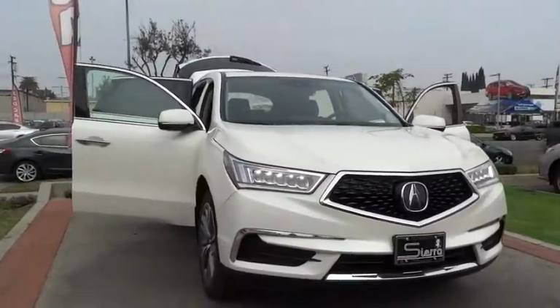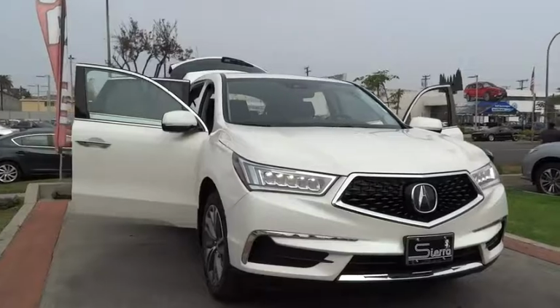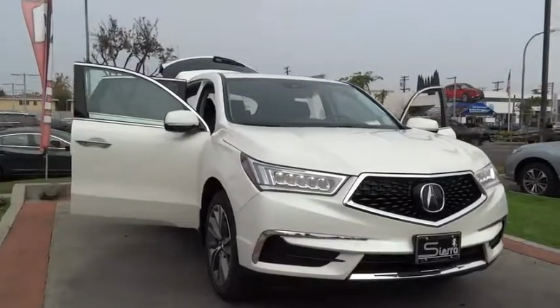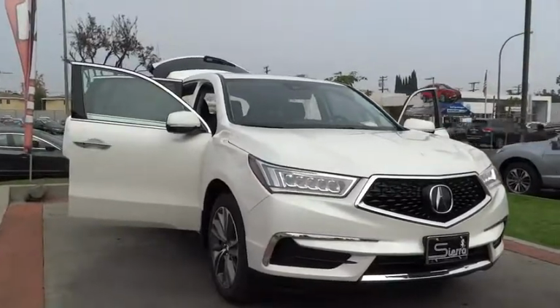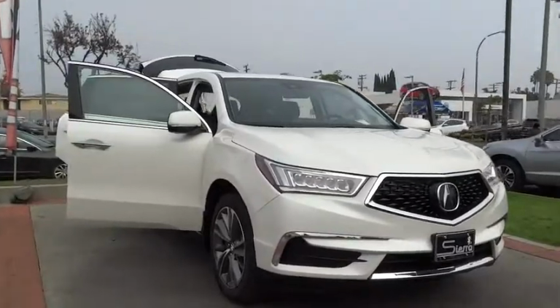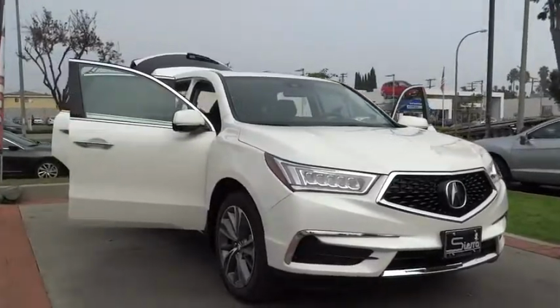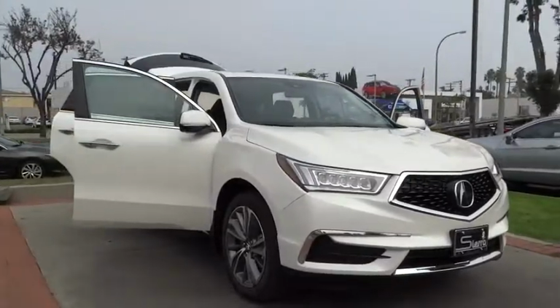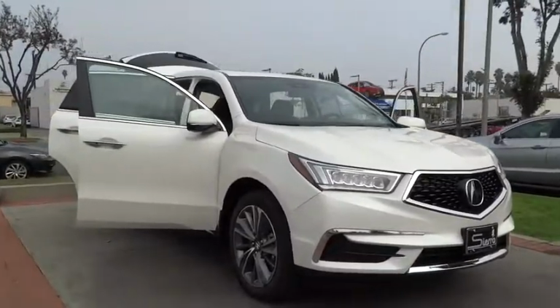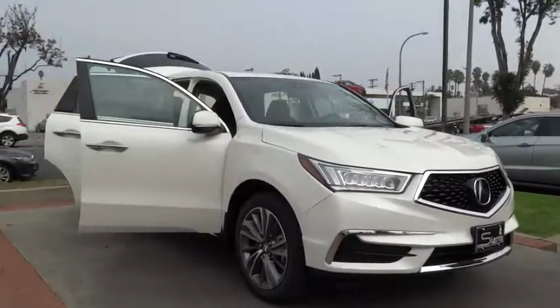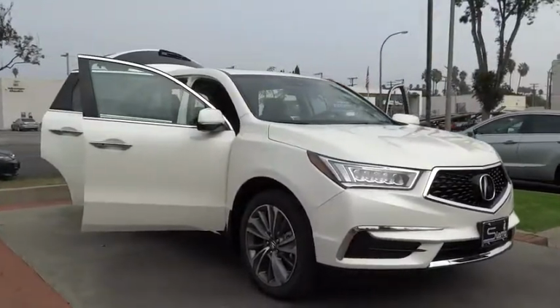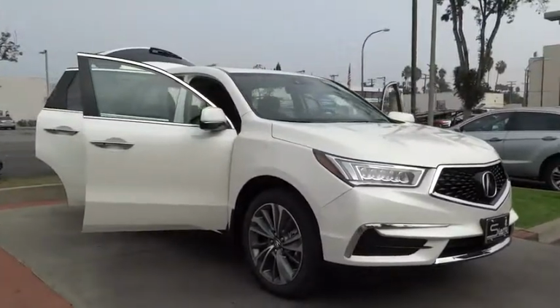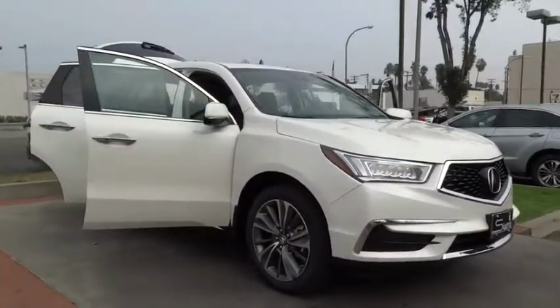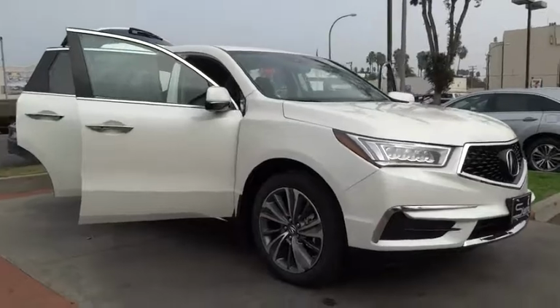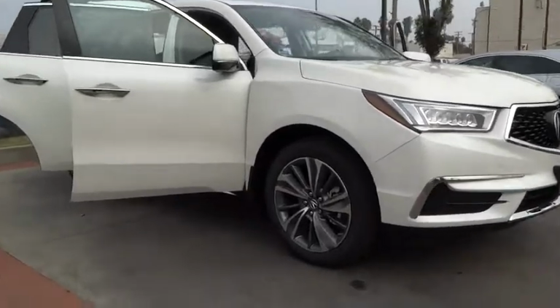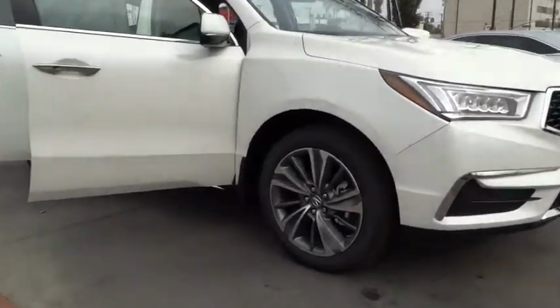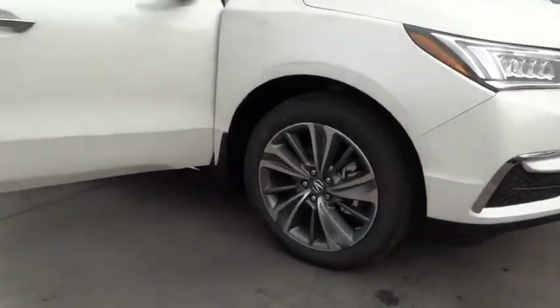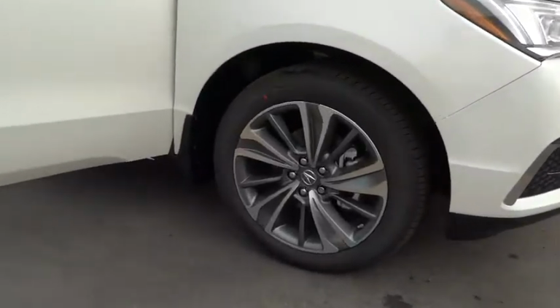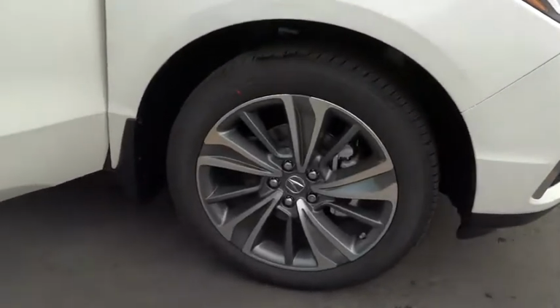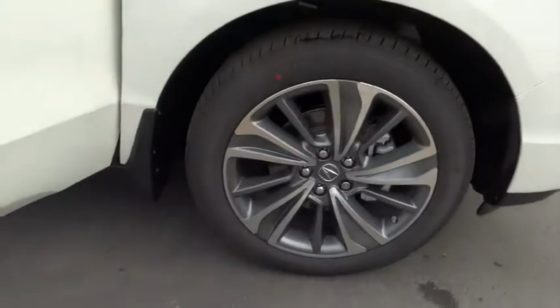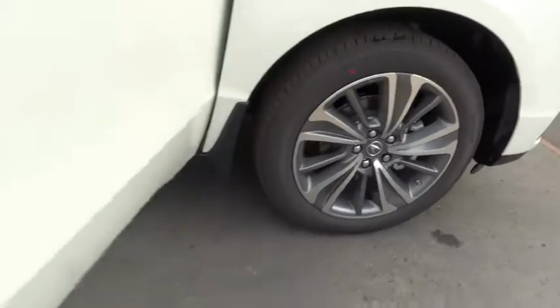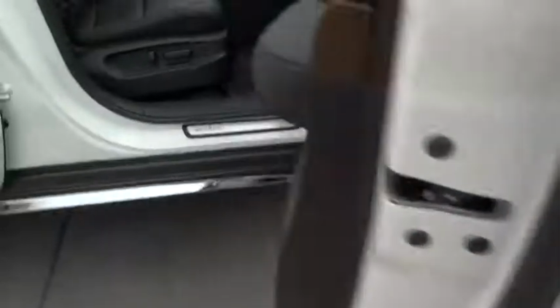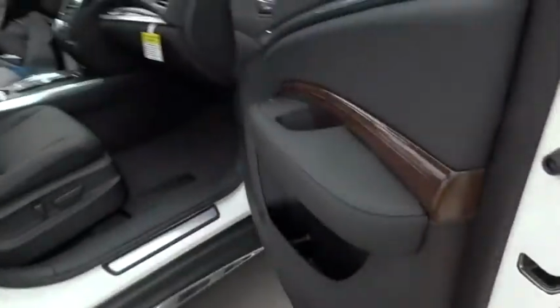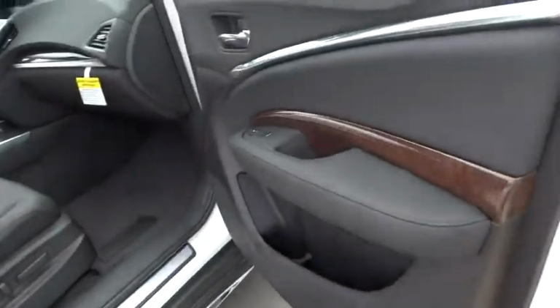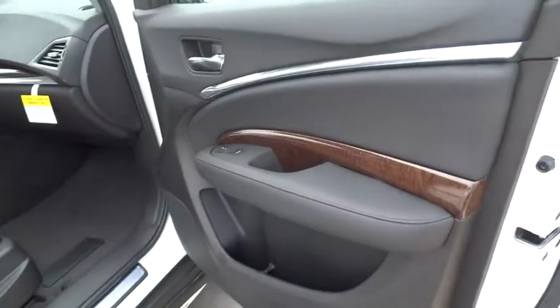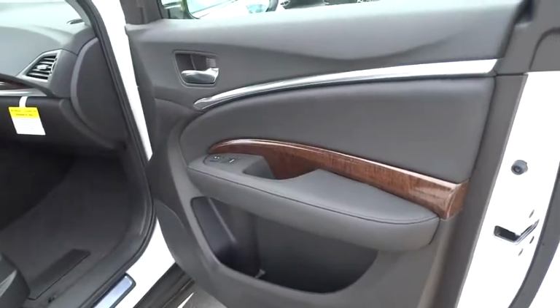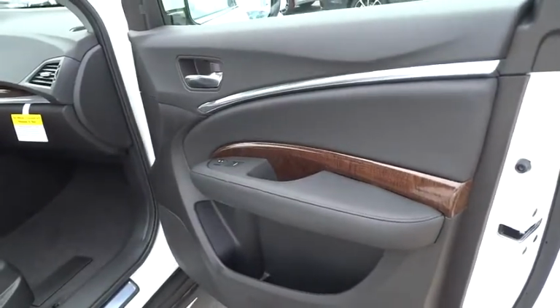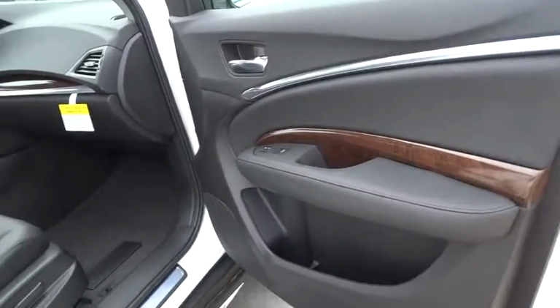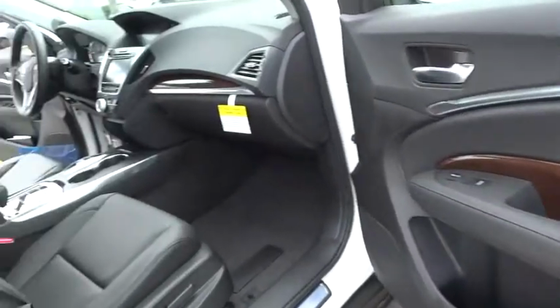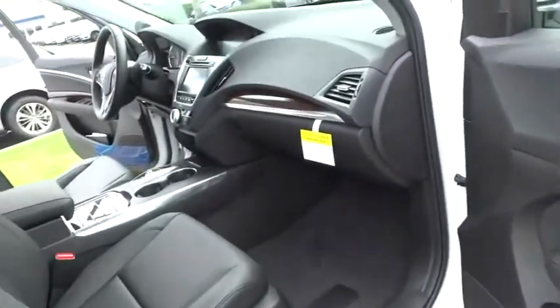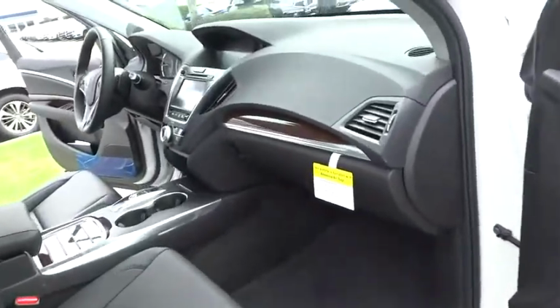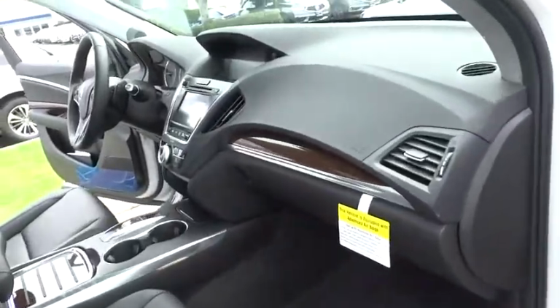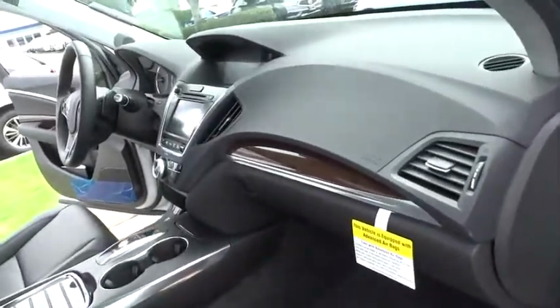Here are some of this vehicle's great options: remote engine start, stability control, traction control, keyless entry, navigation system, anti-lock braking system, lane departure warning, backup camera, power liftgate, and steering wheel audio controls.